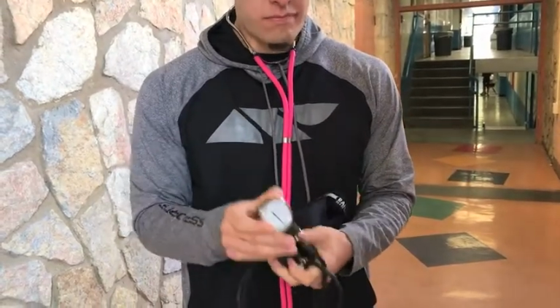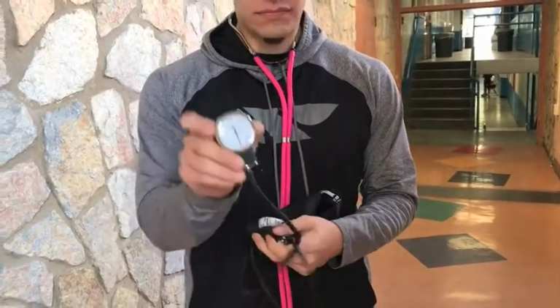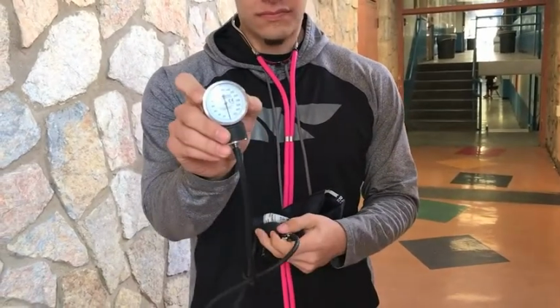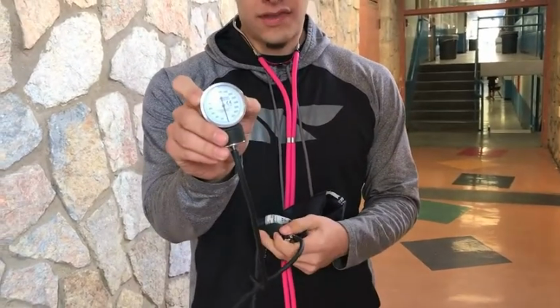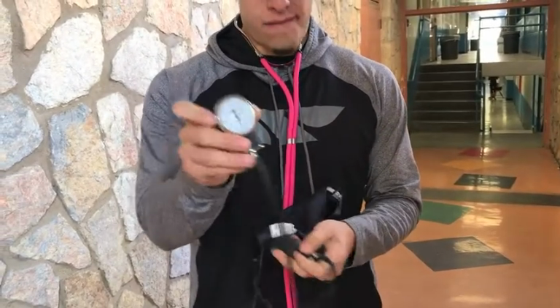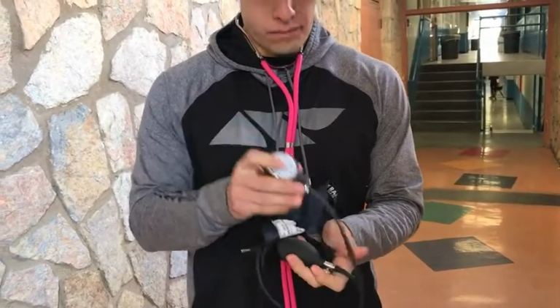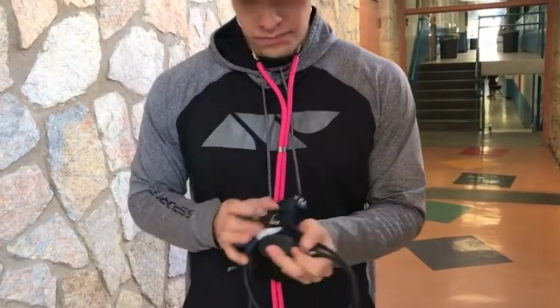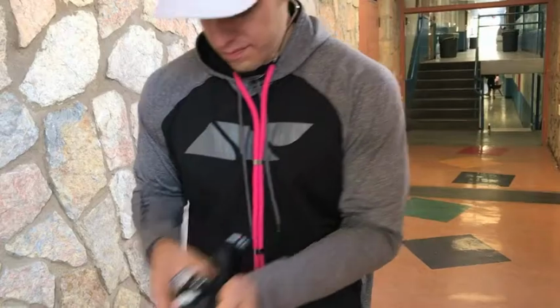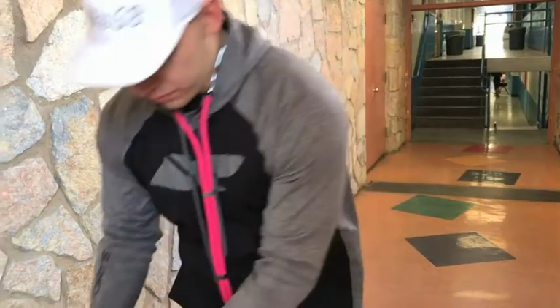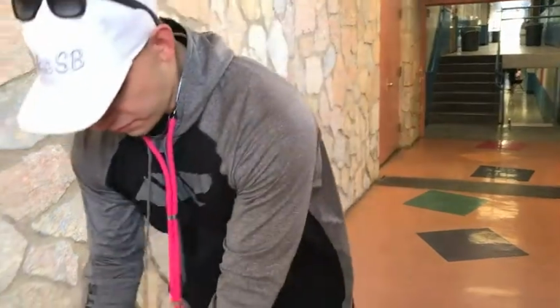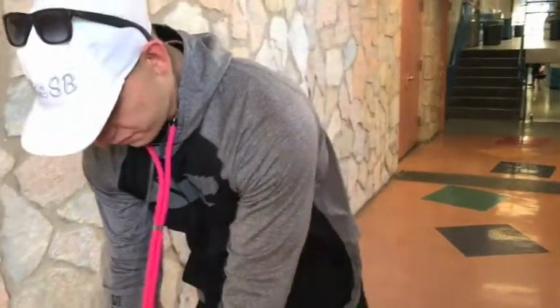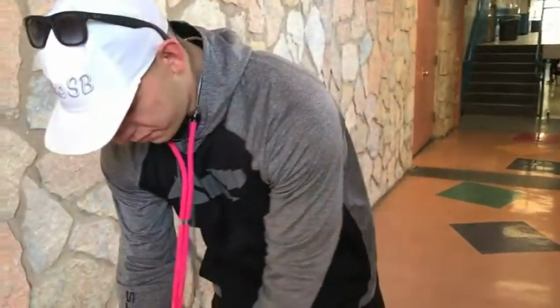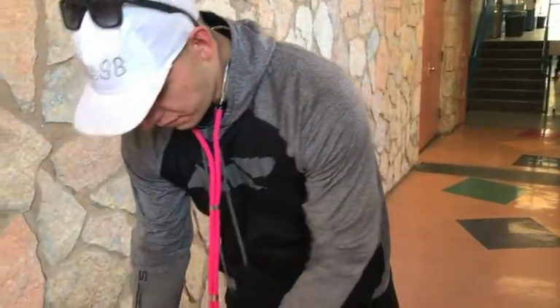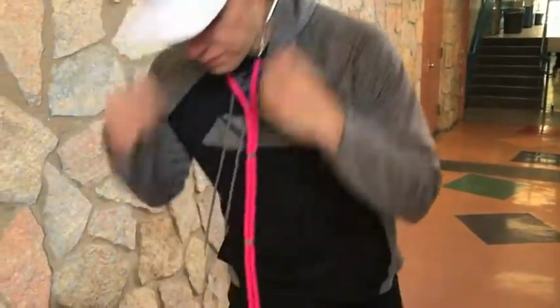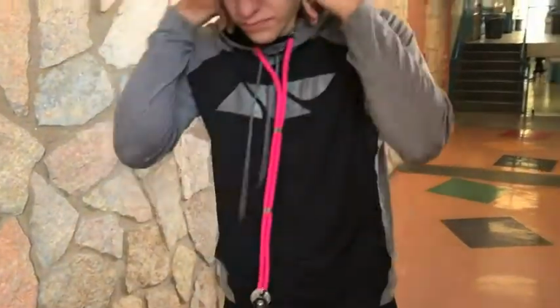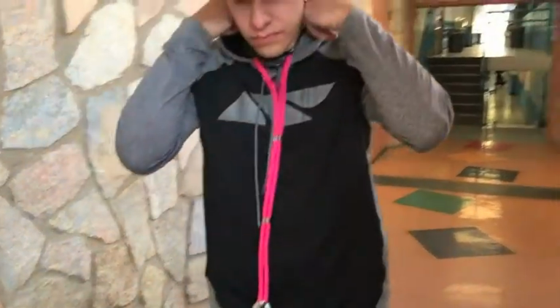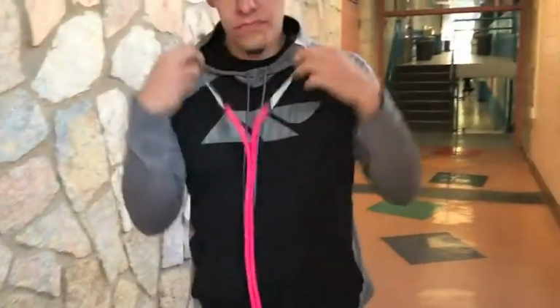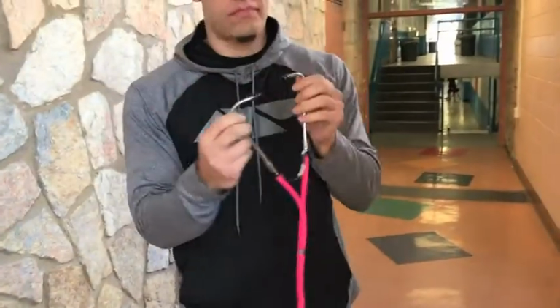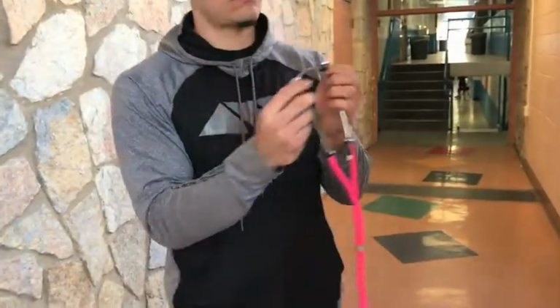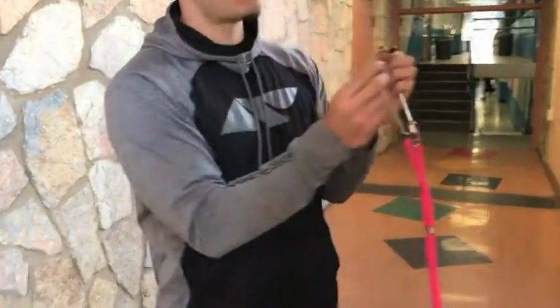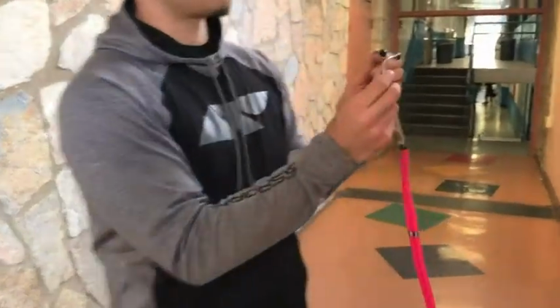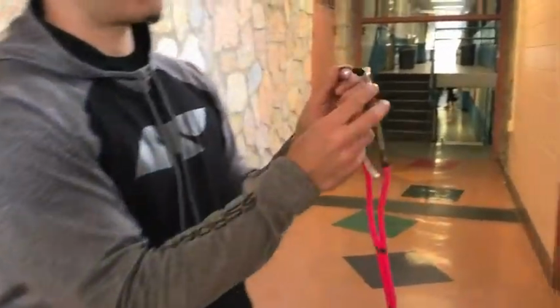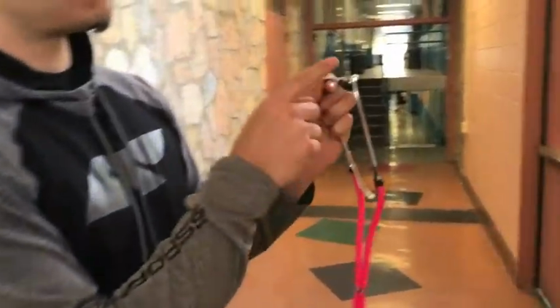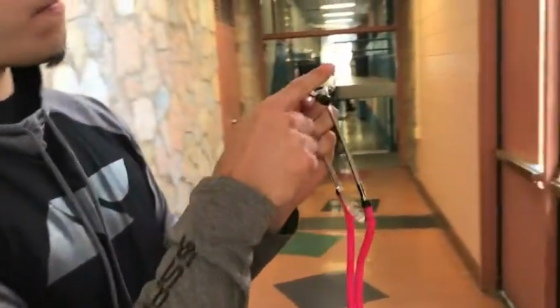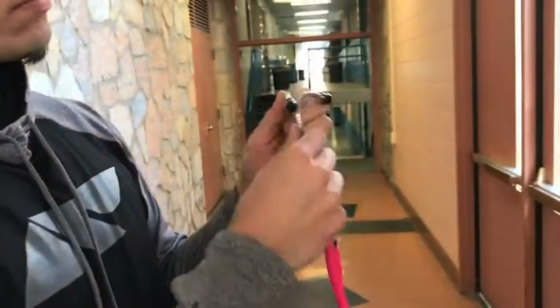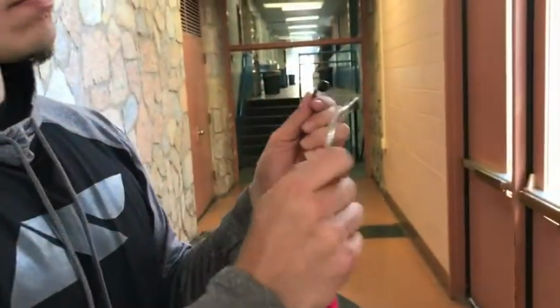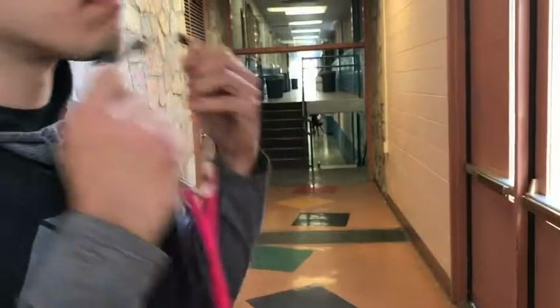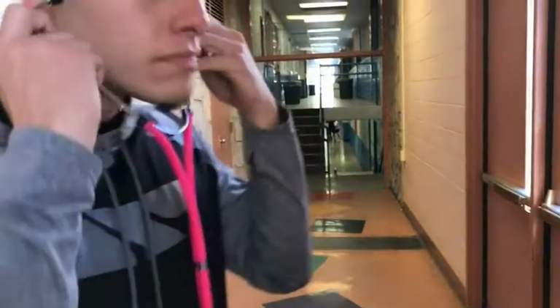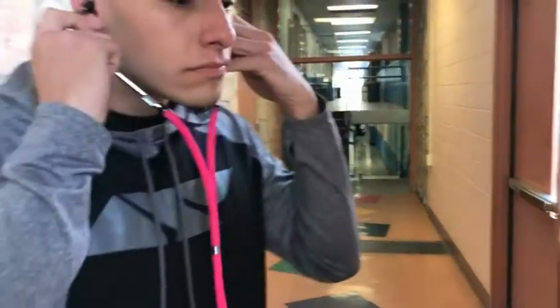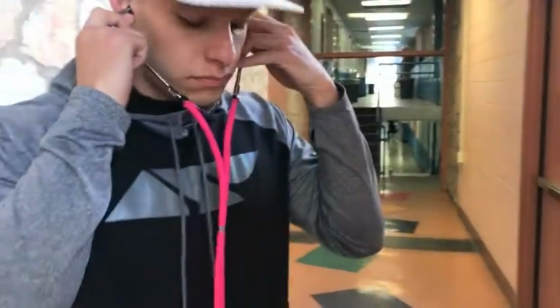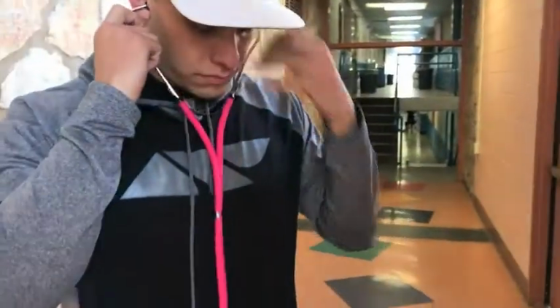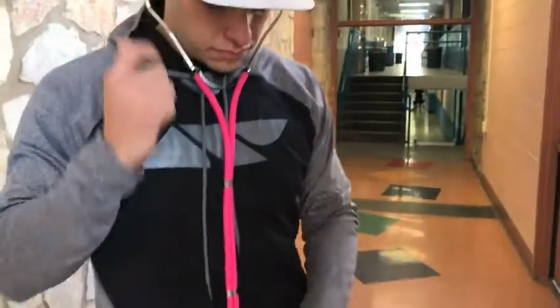Make sure the earbuds of the stethoscope are pointing forward to ensure quality sound from the brachial artery. Lightly tap on the diaphragm to test for clear noise.